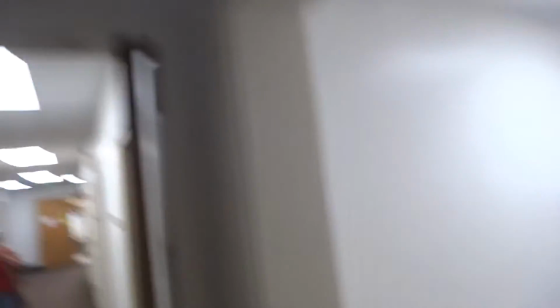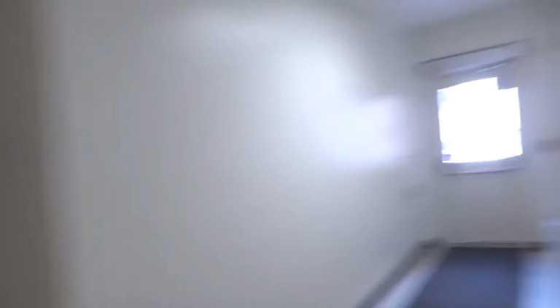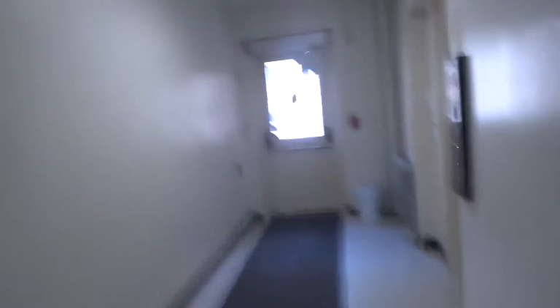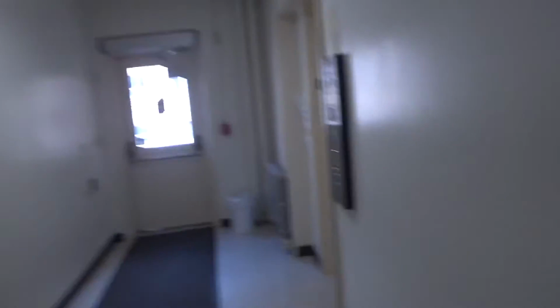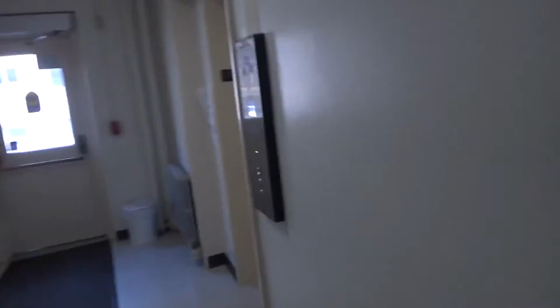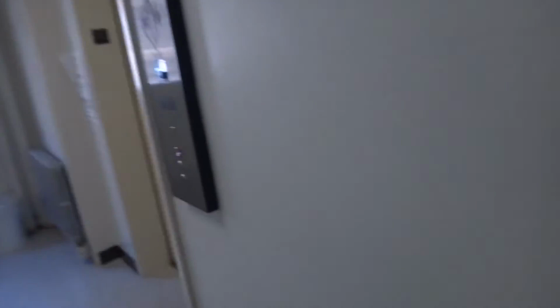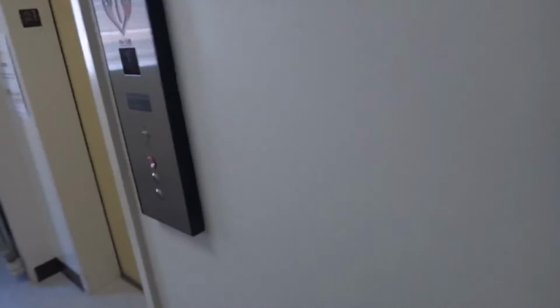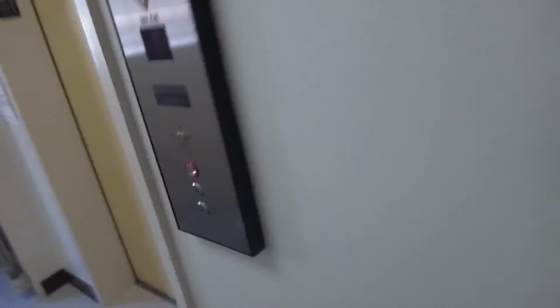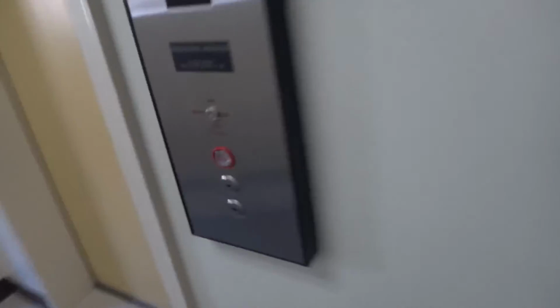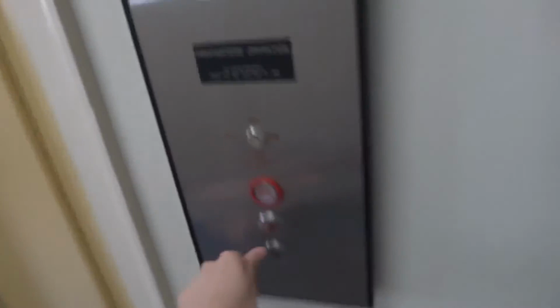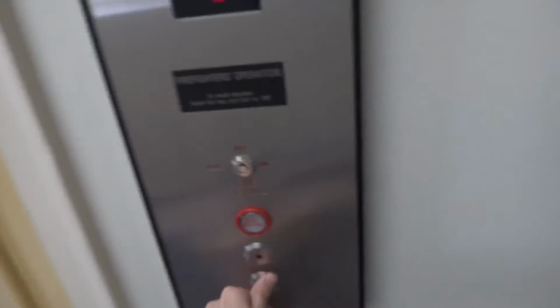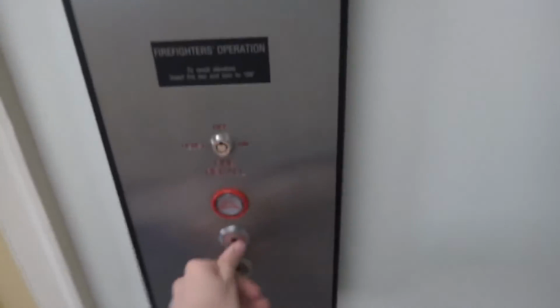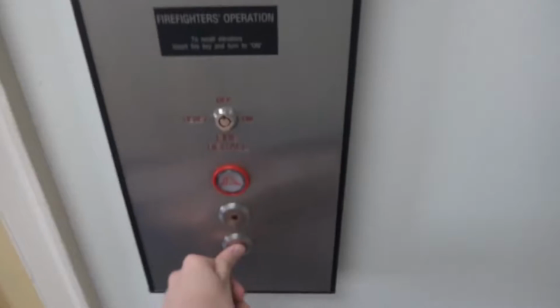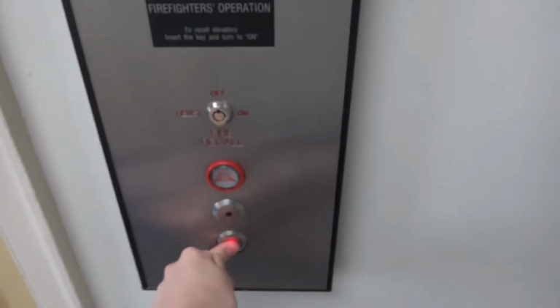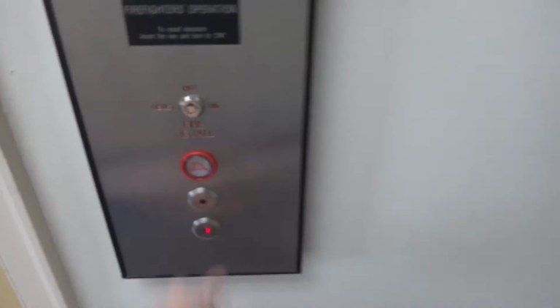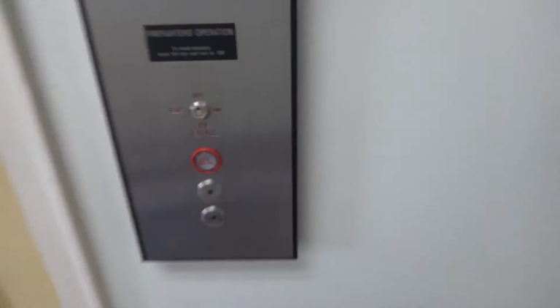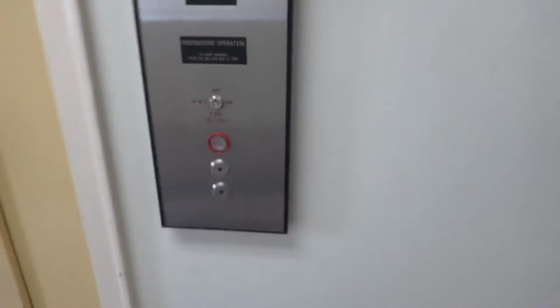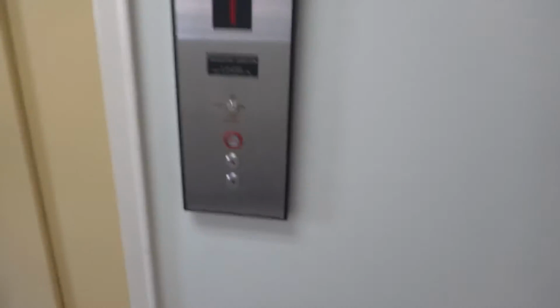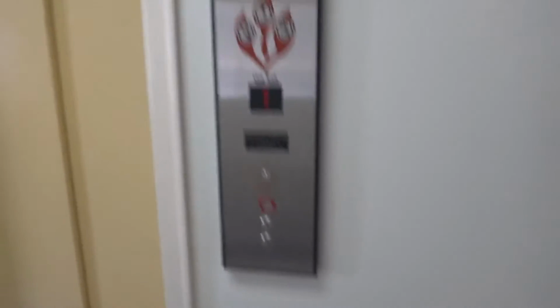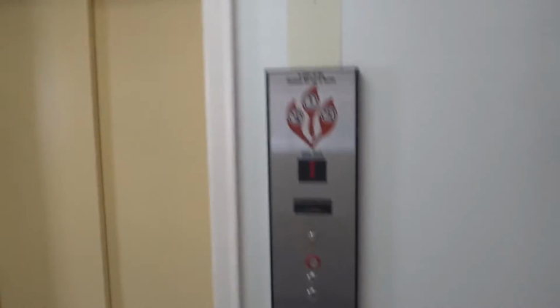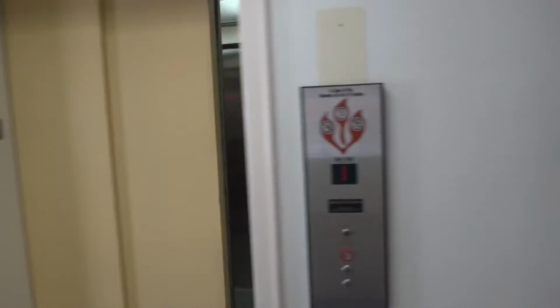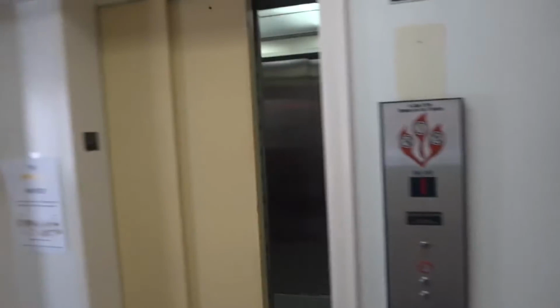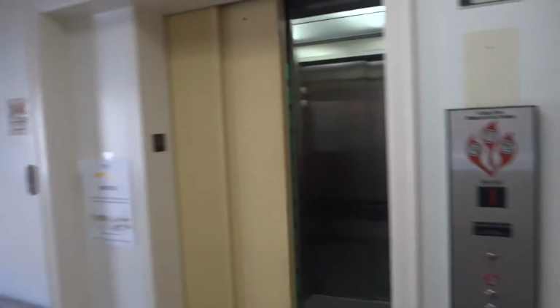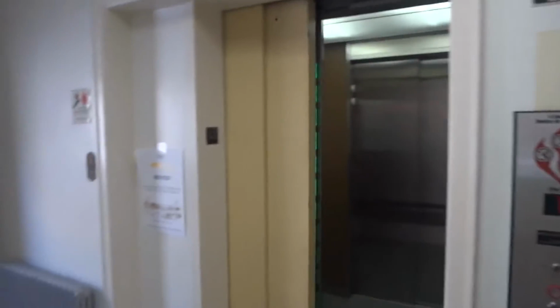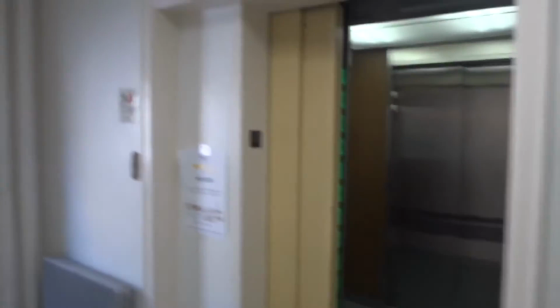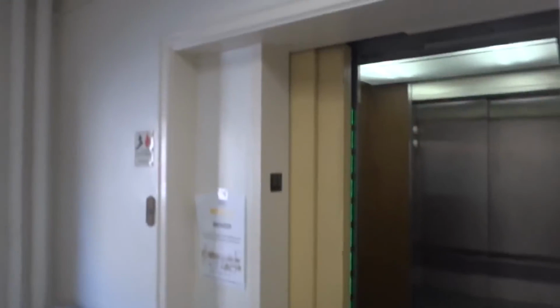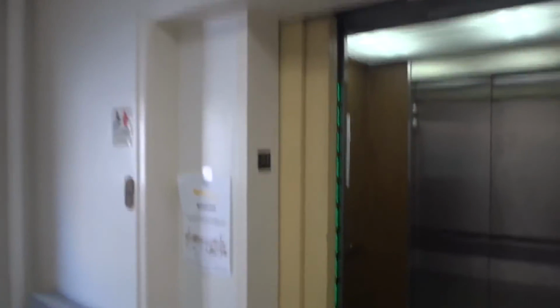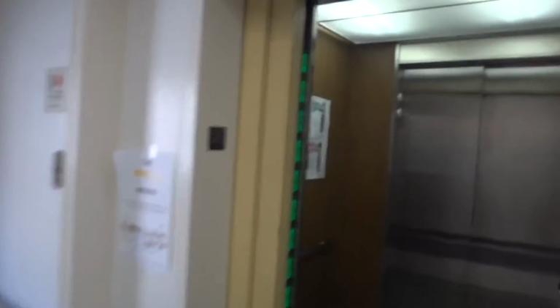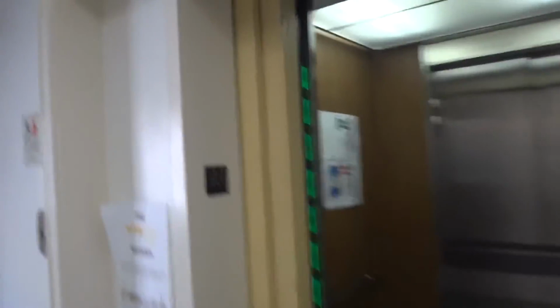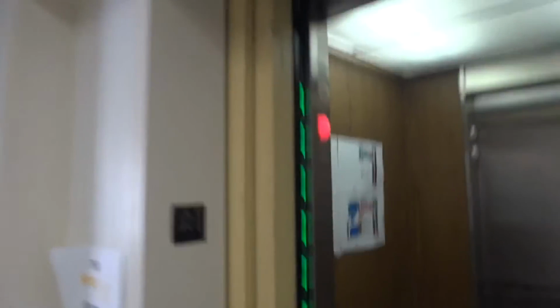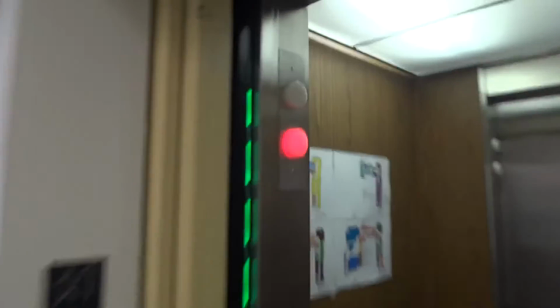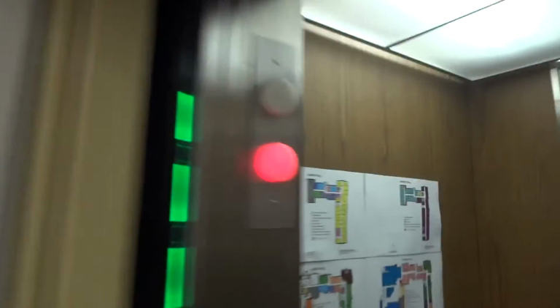Here we come to the elevator here at Knight Hall at the University of Wyoming. This is a Kone Elevator and it used to be a vintage Otis.